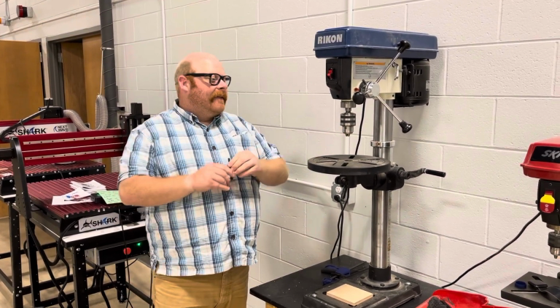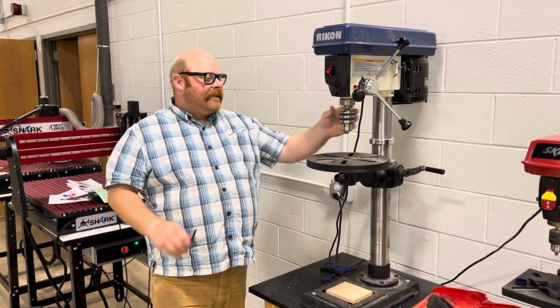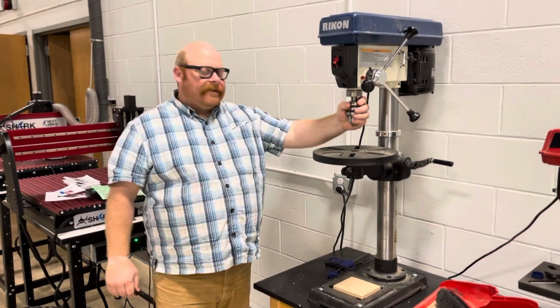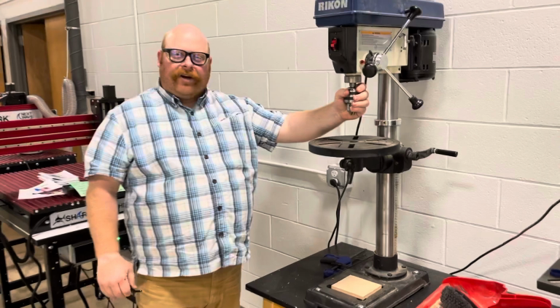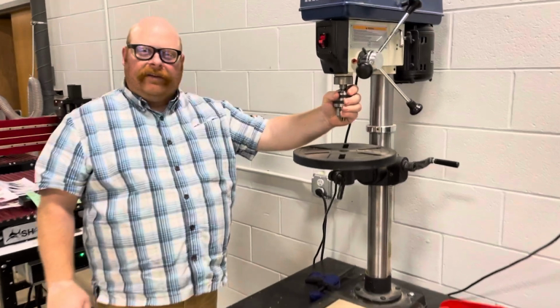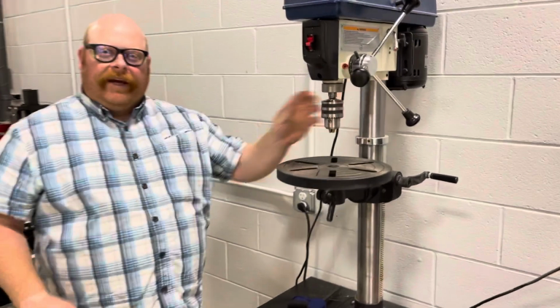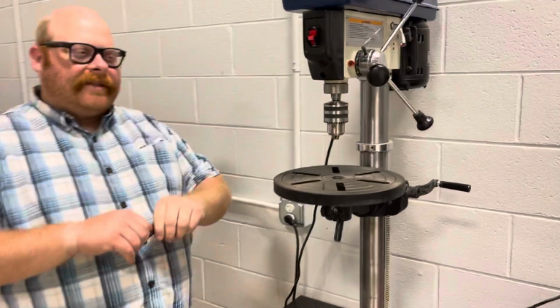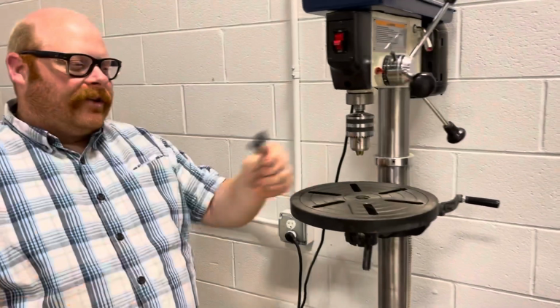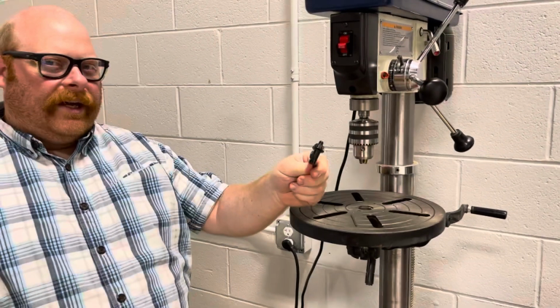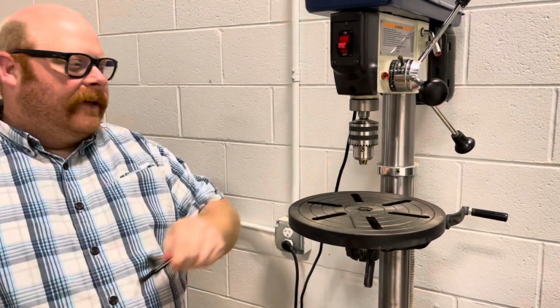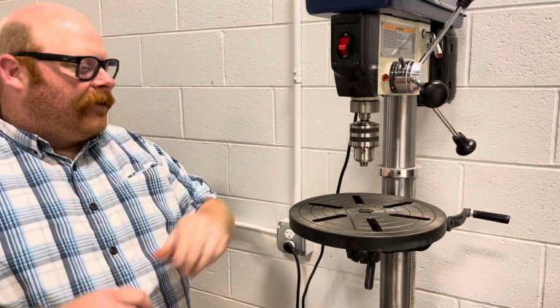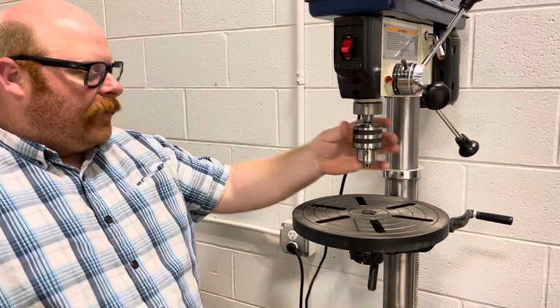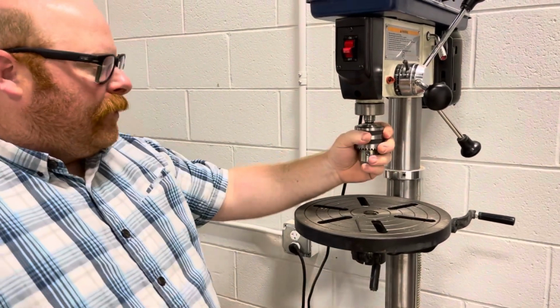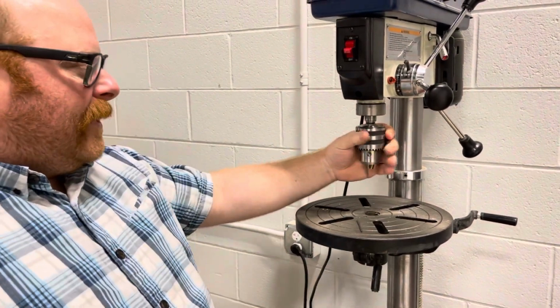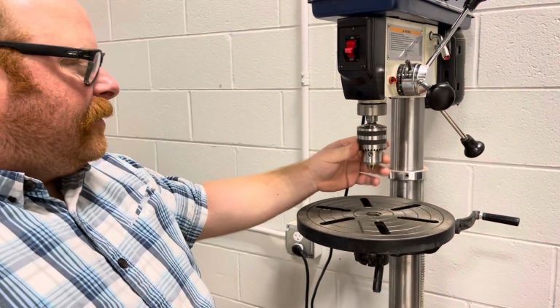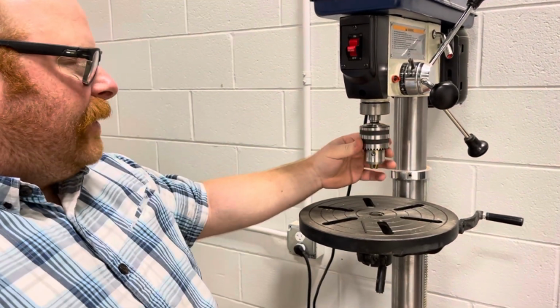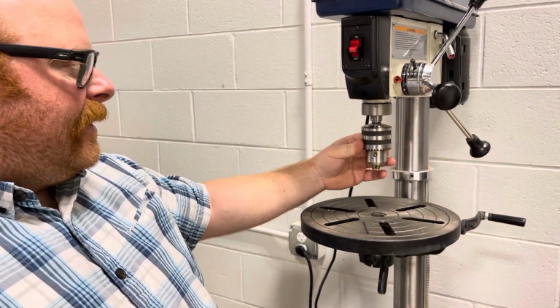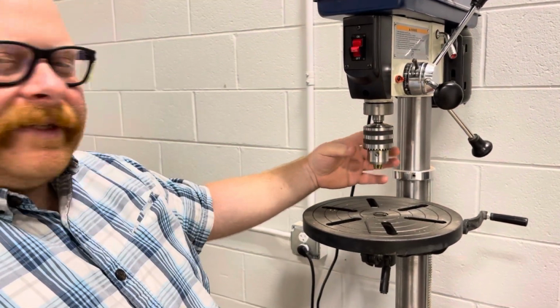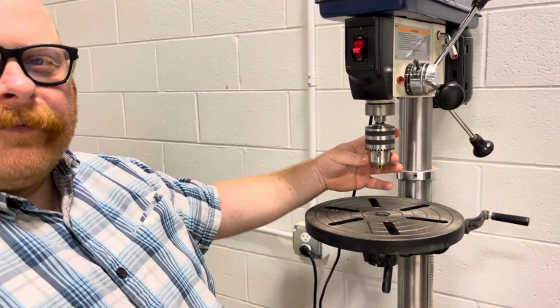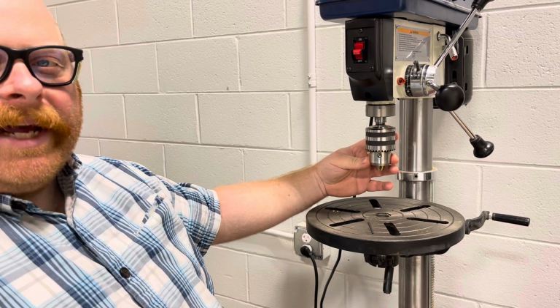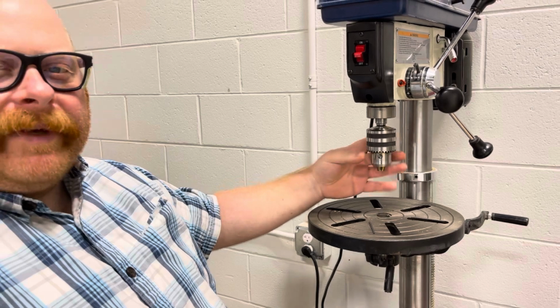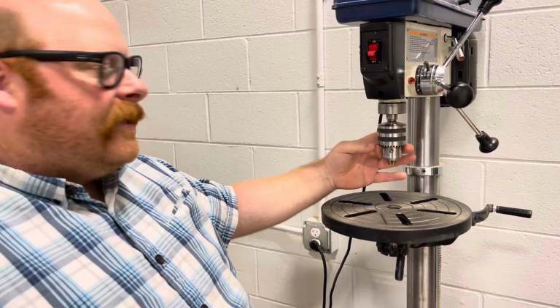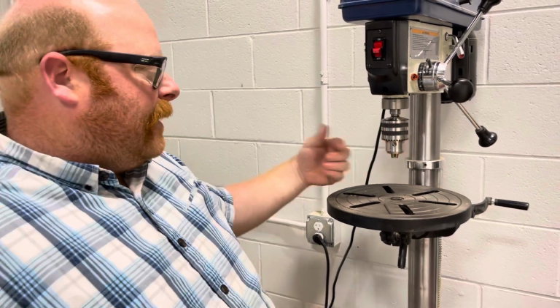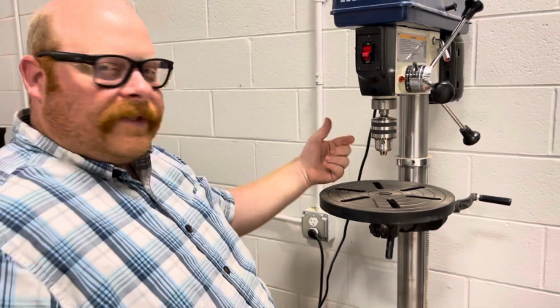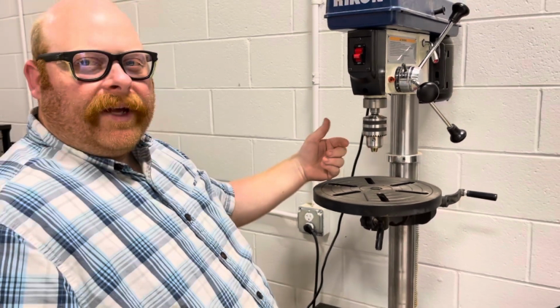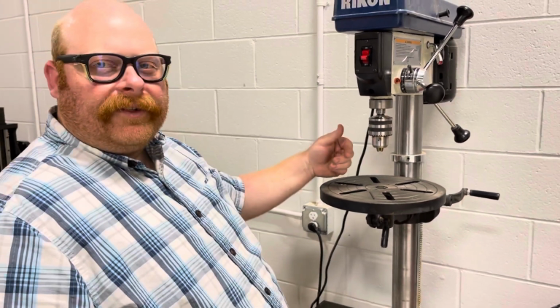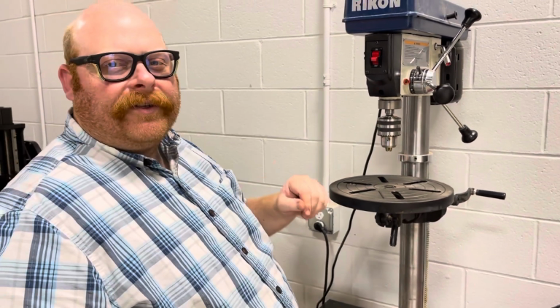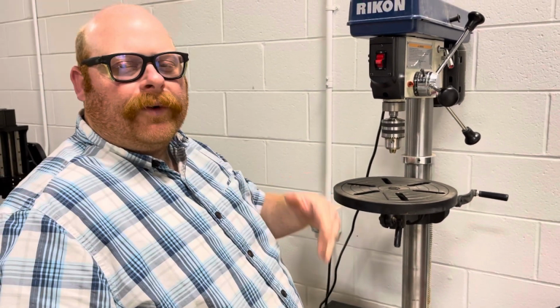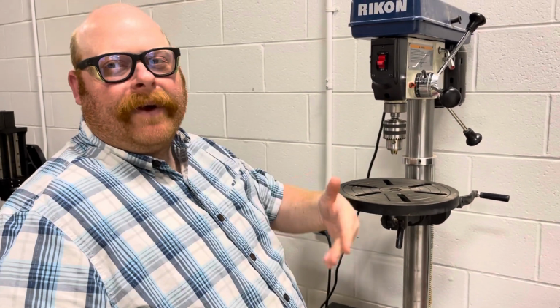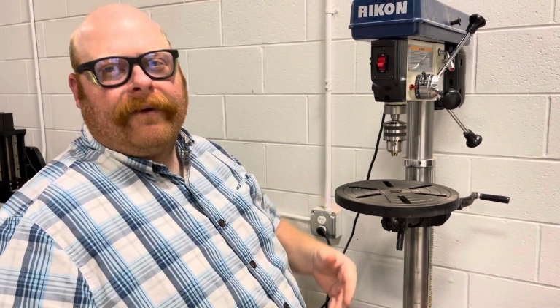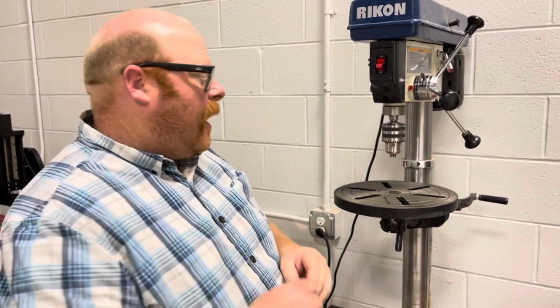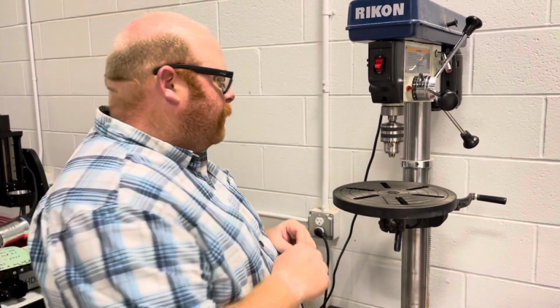This is considered the chuck and this is the chuck key. The chuck is where you put all your bits into, and this is the rotating piece that turns that bit to go into your wood, your metal, whatever stock you're using.